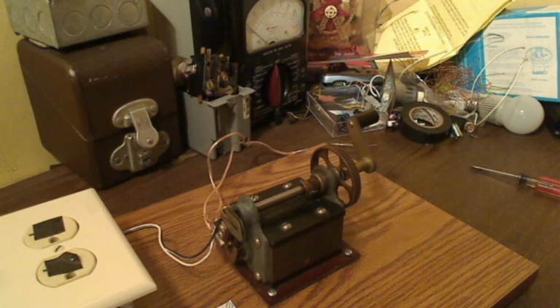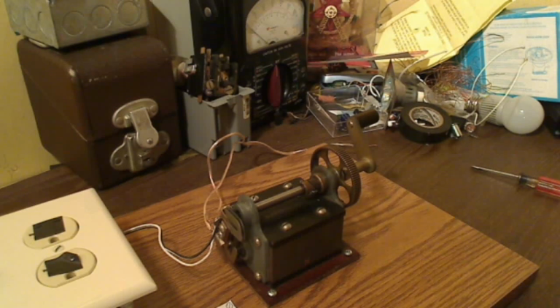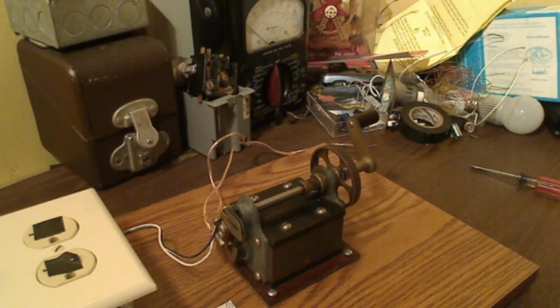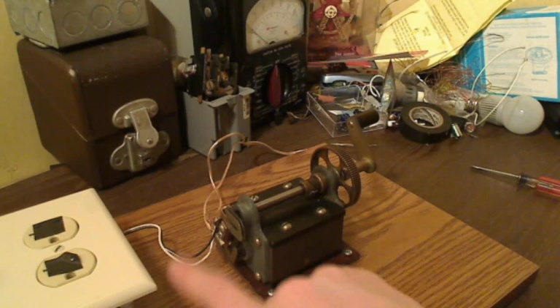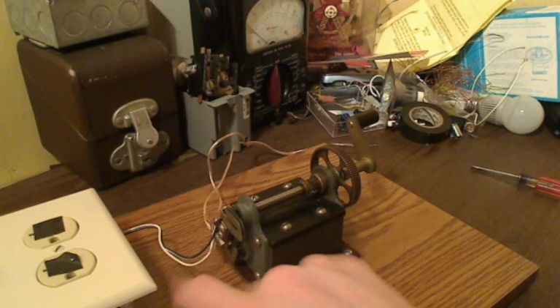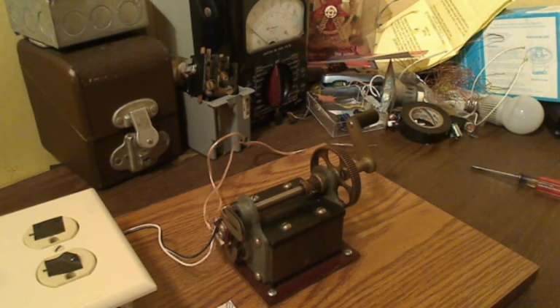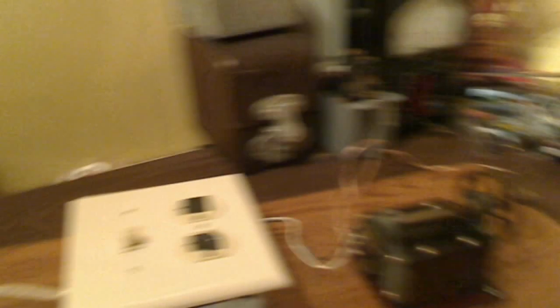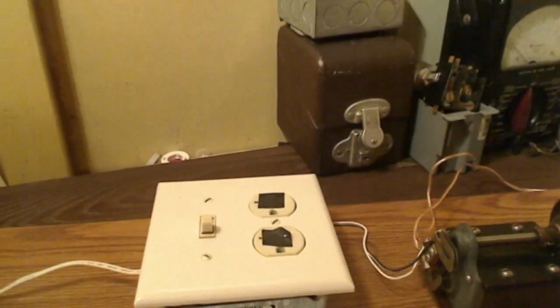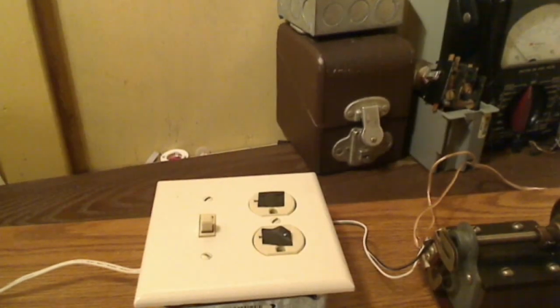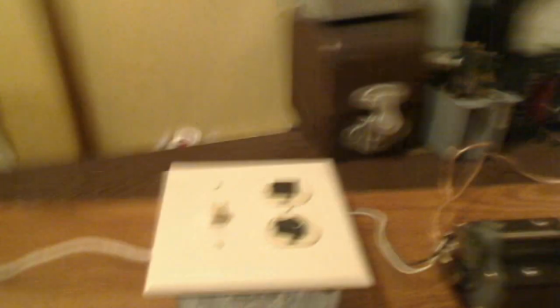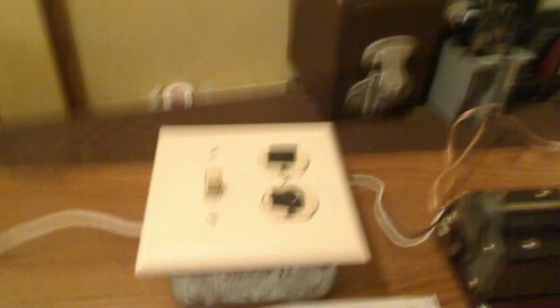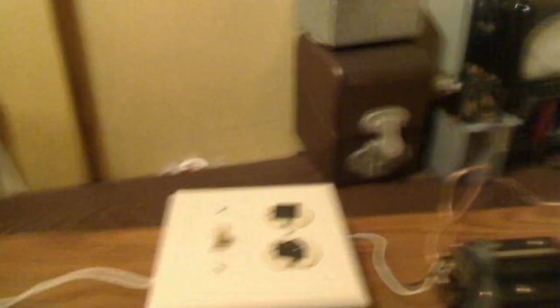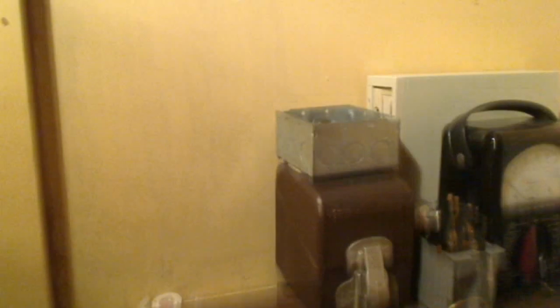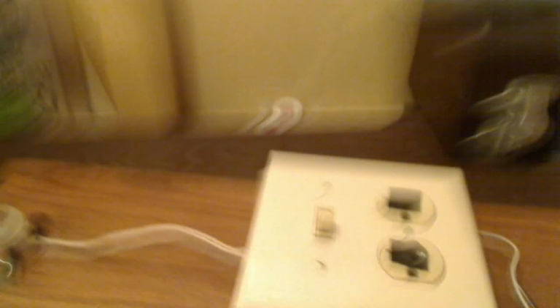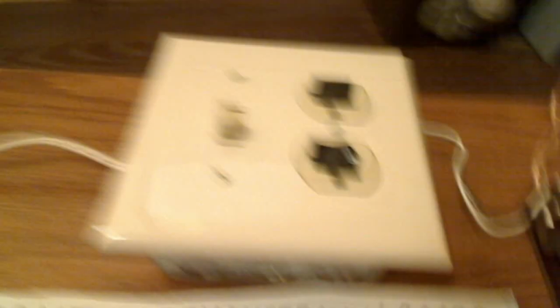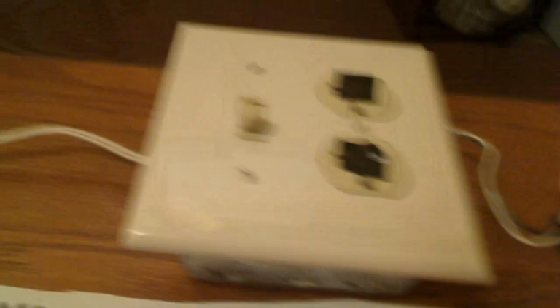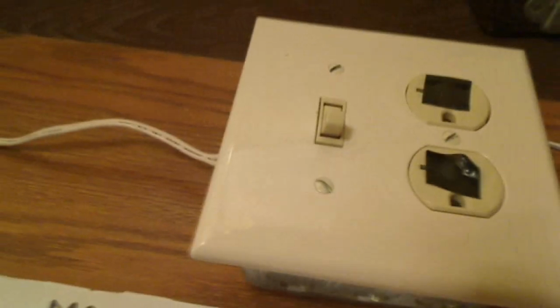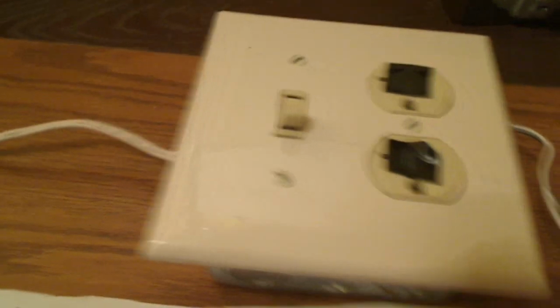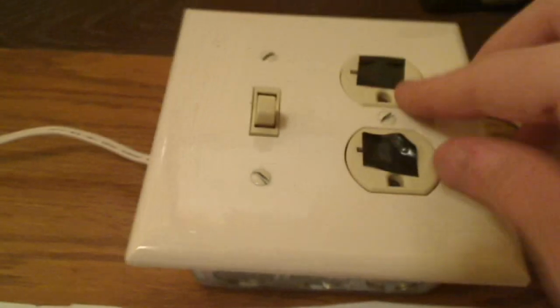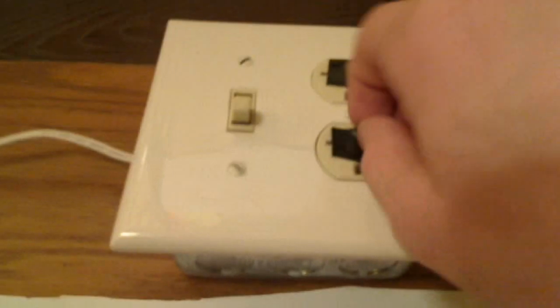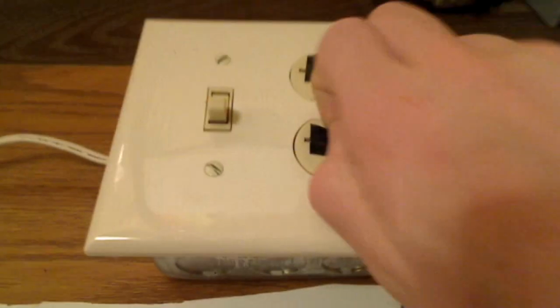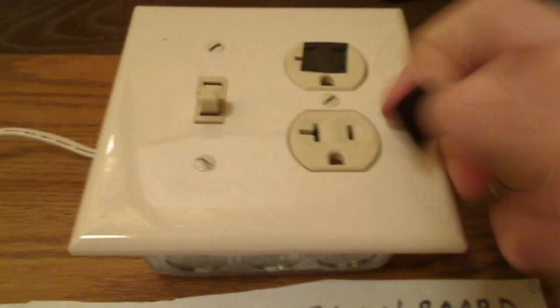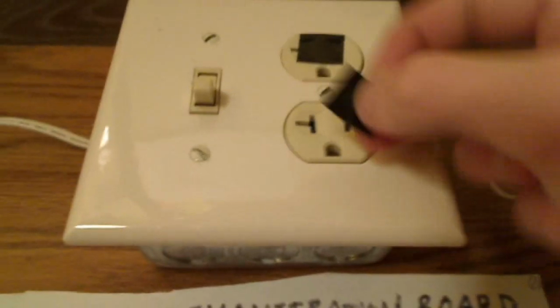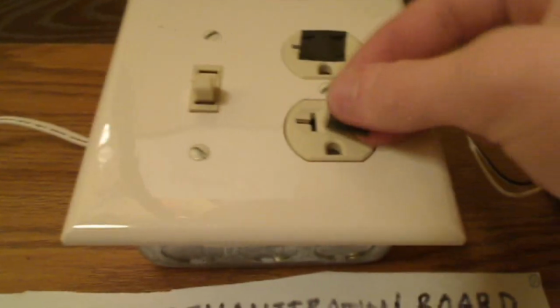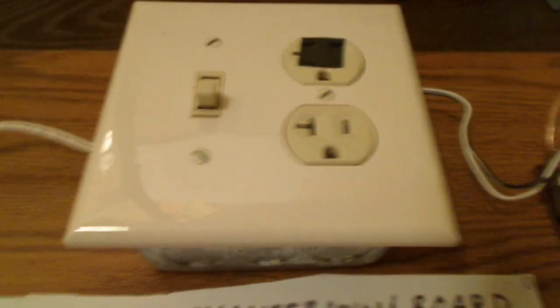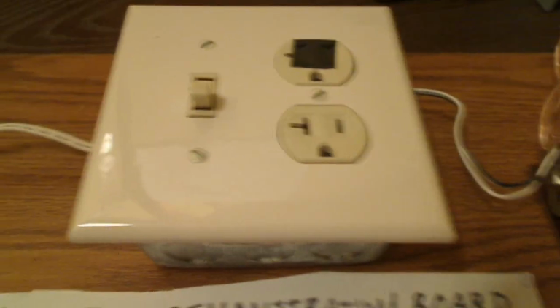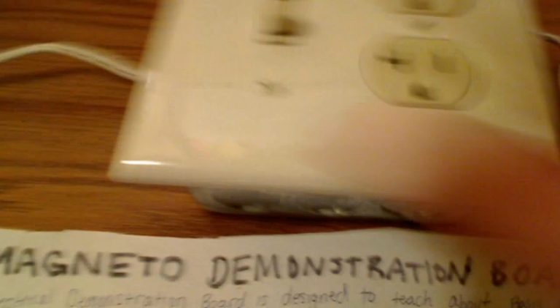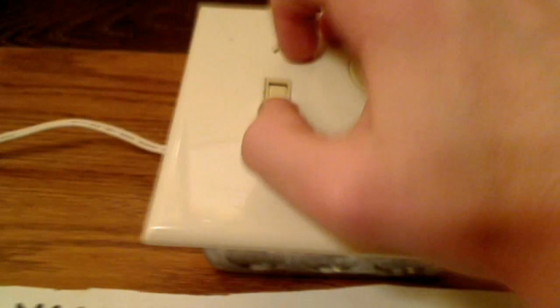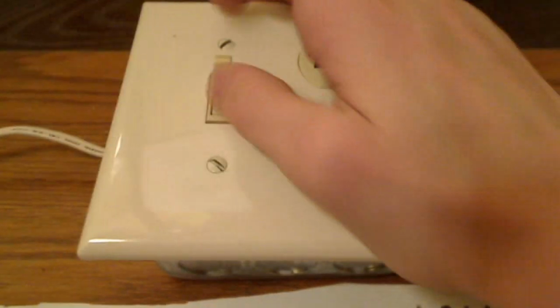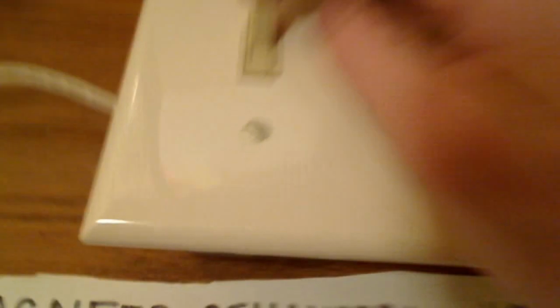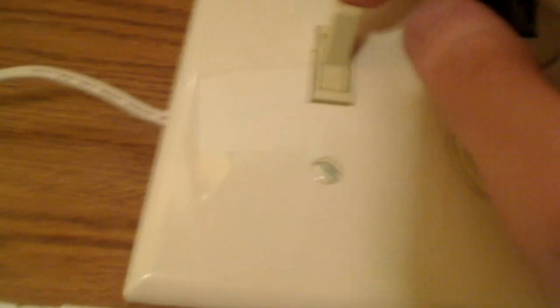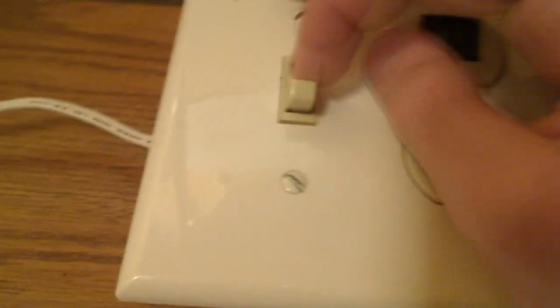So coming out of the generator by these wires, I have a switch box. The switch box contains an ordinary electrical receptacle, which I have covered by electrical tape, and a single pole light switch, as you can see.